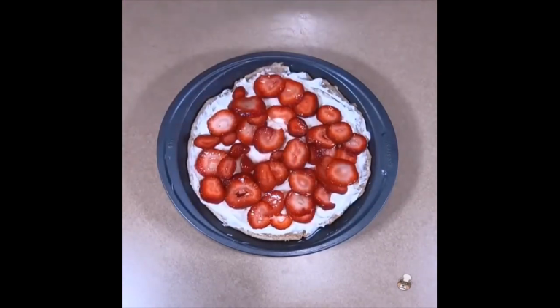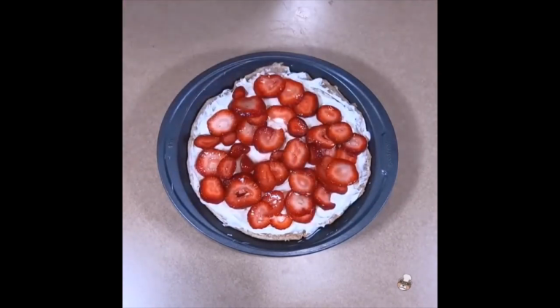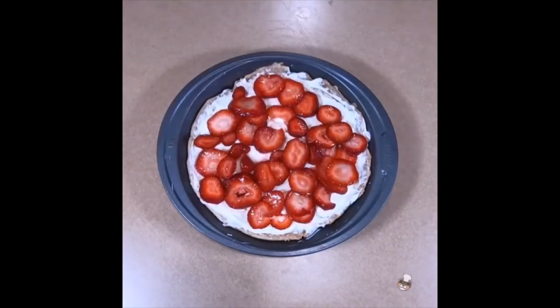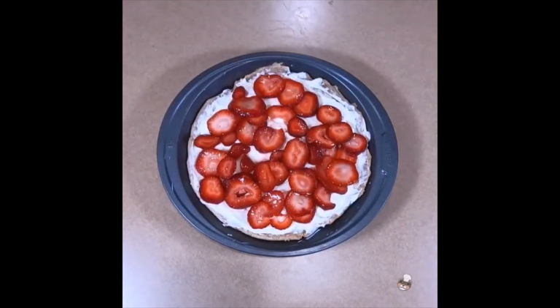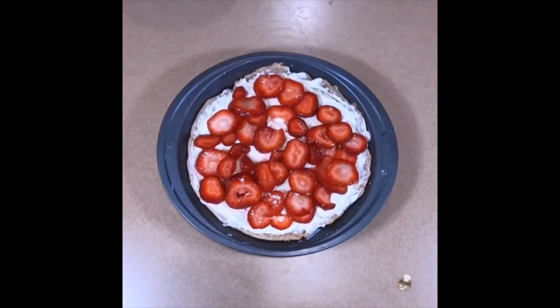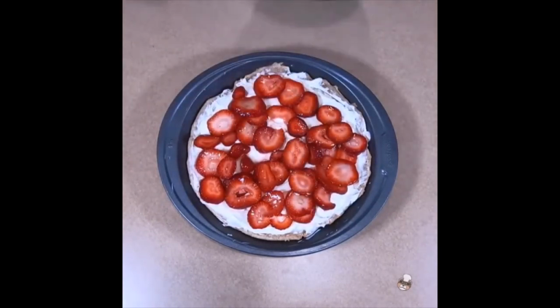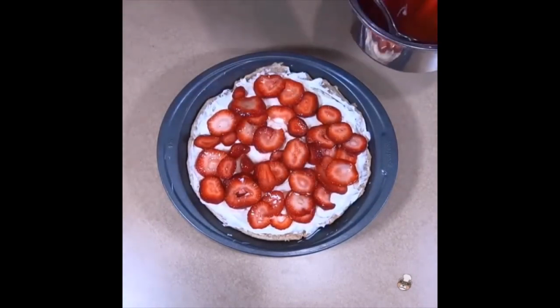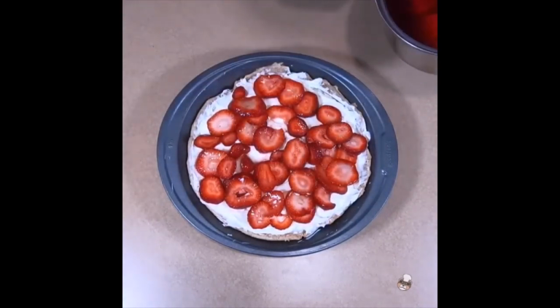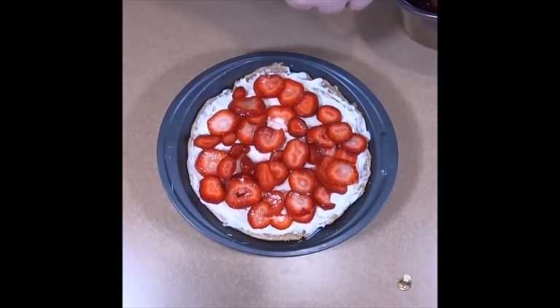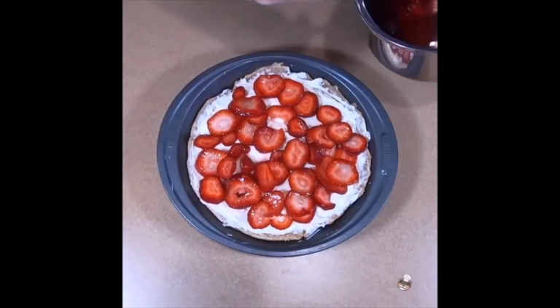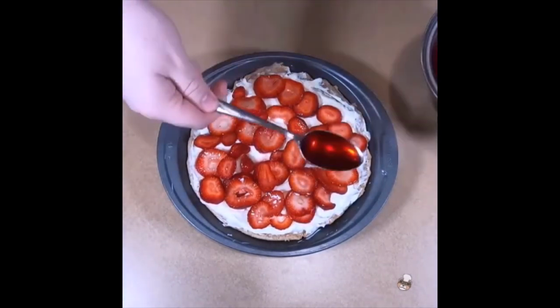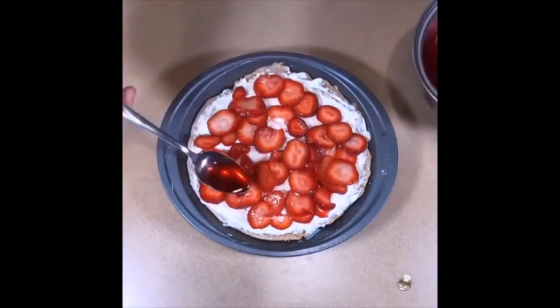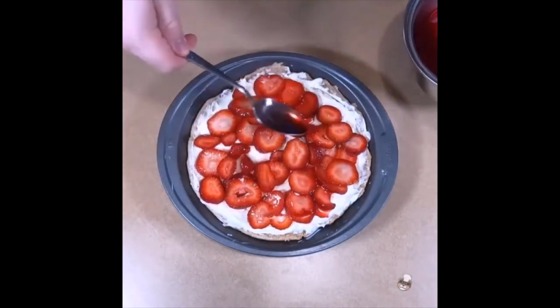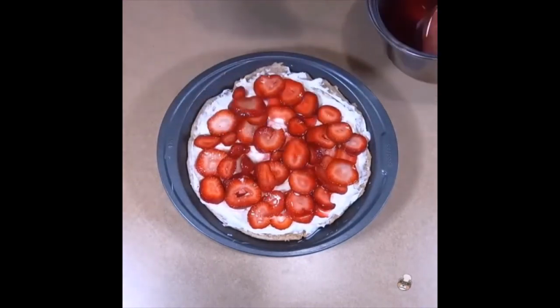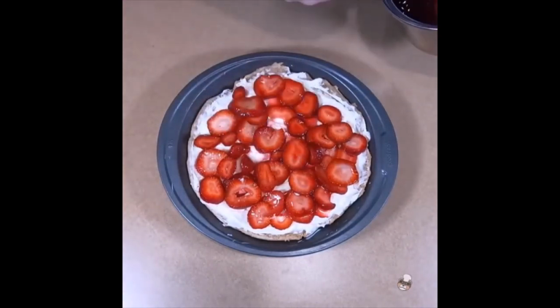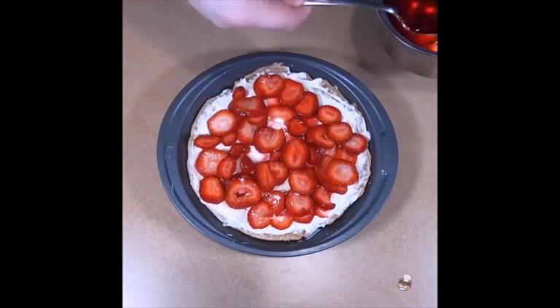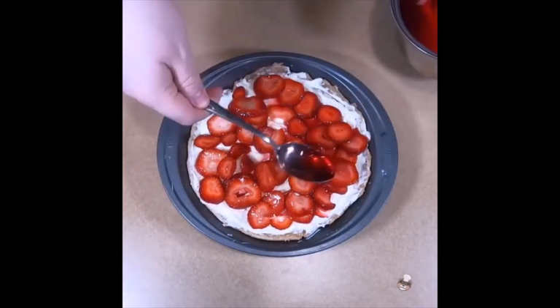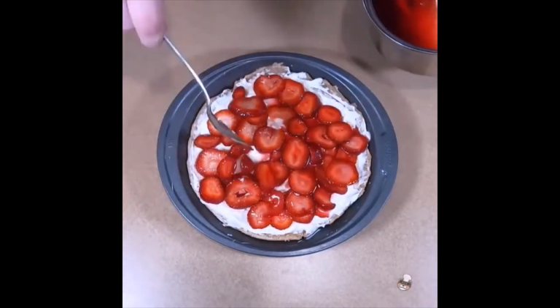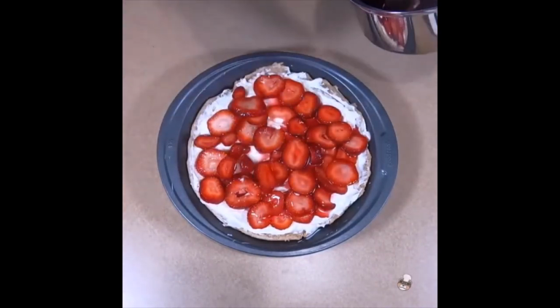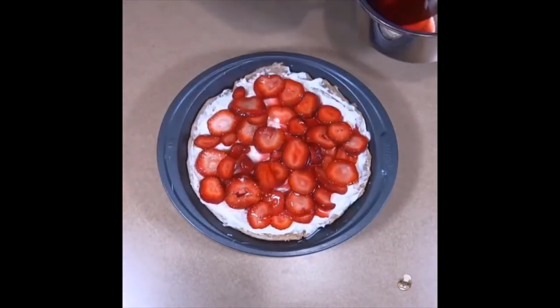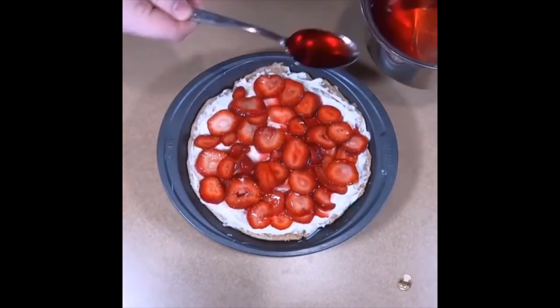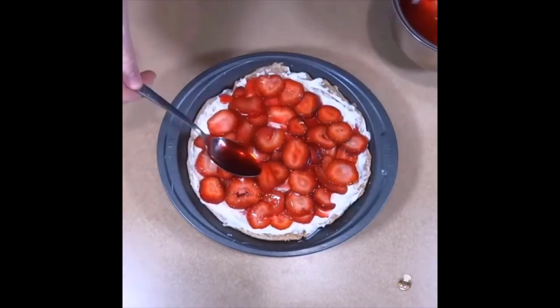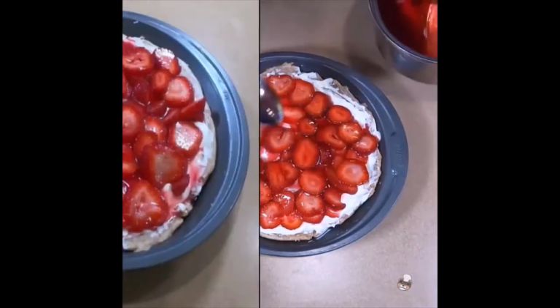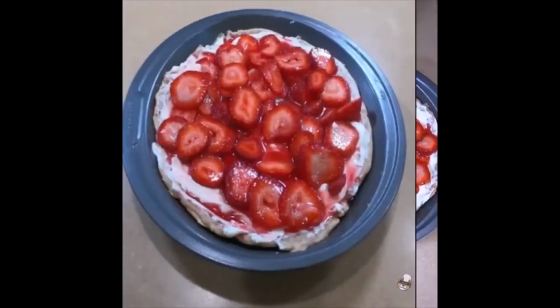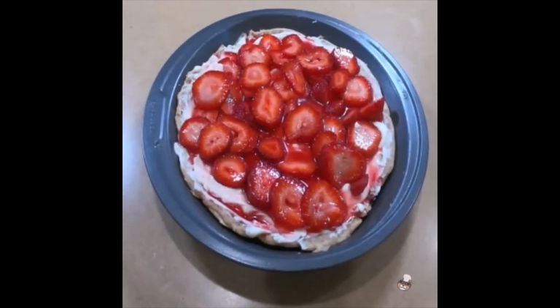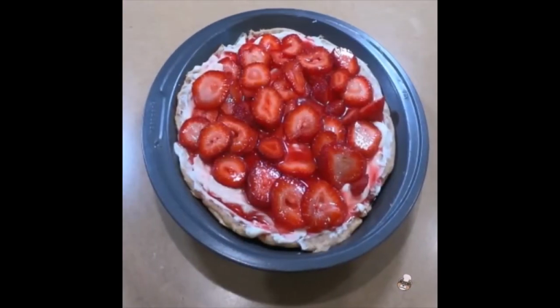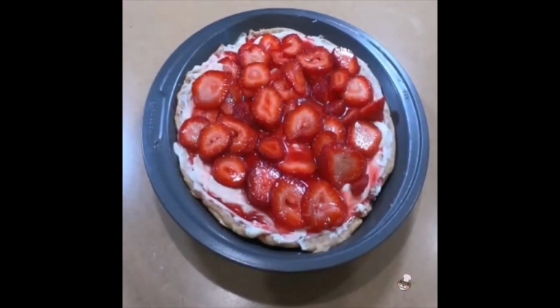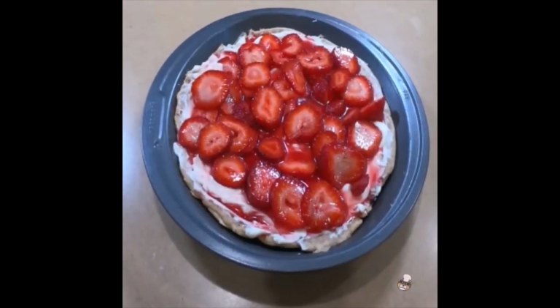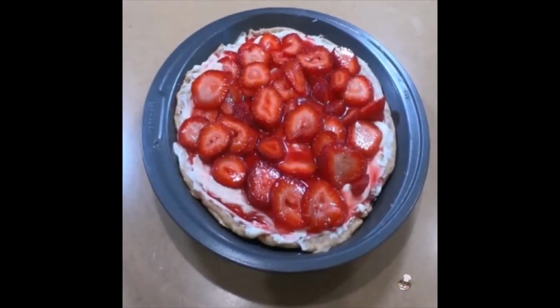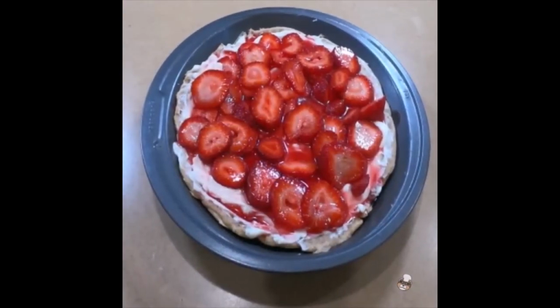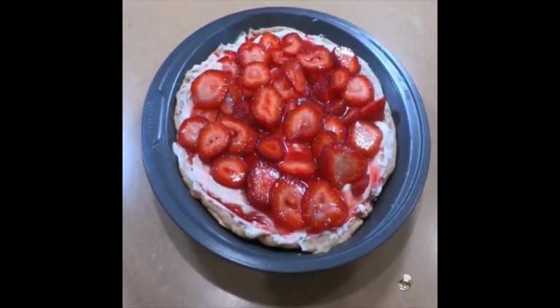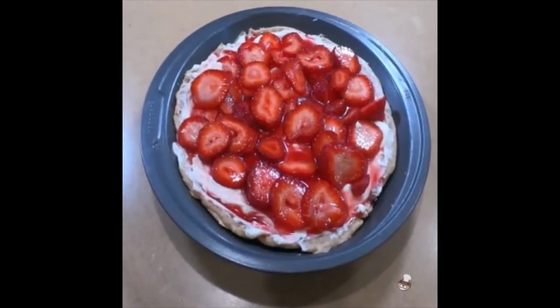Now to finish it off, we will take the glaze and drizzle over the top of the tart. Spread a nice even but thin layer so we don't get any pooling juices.